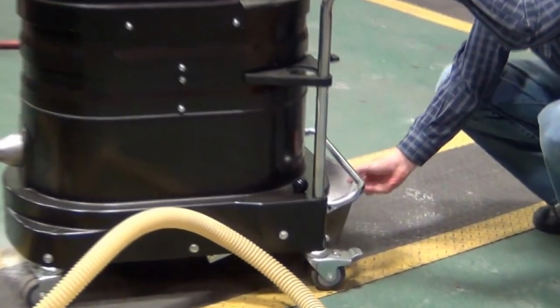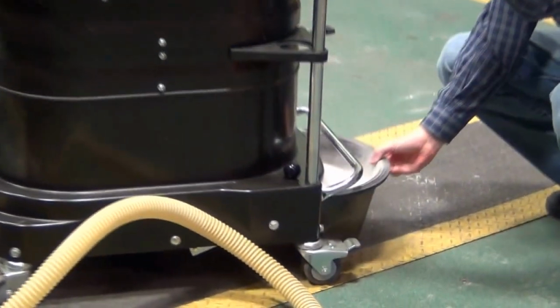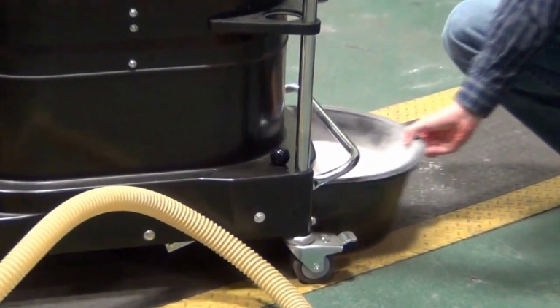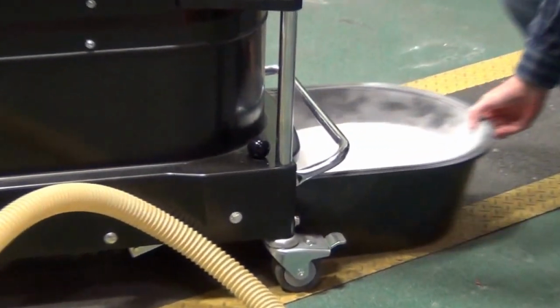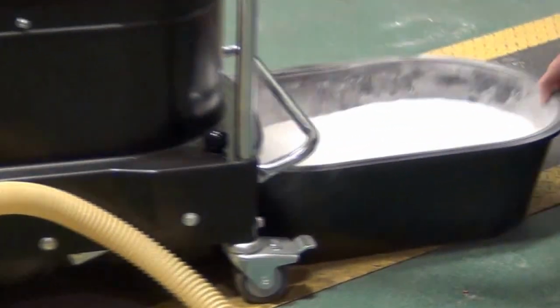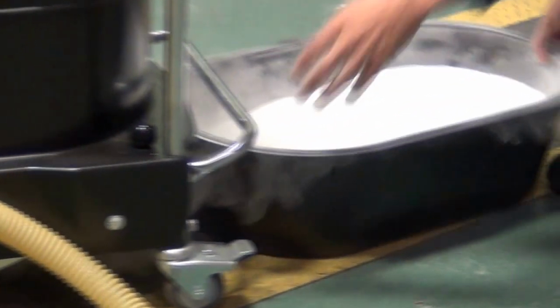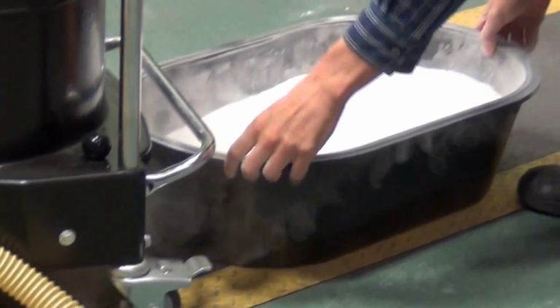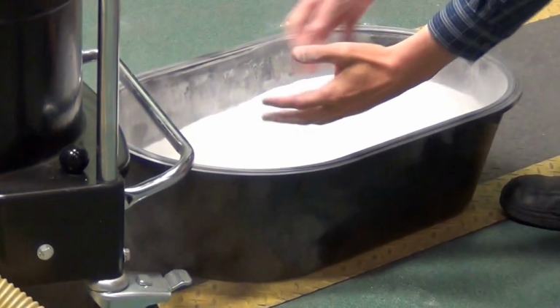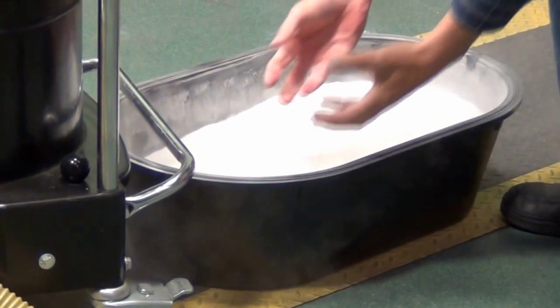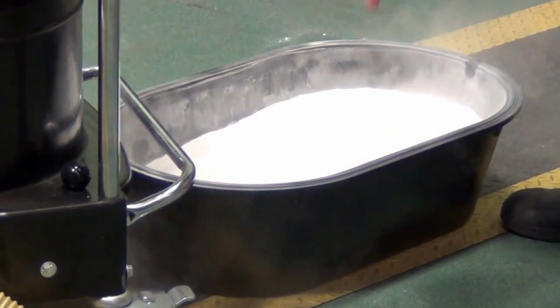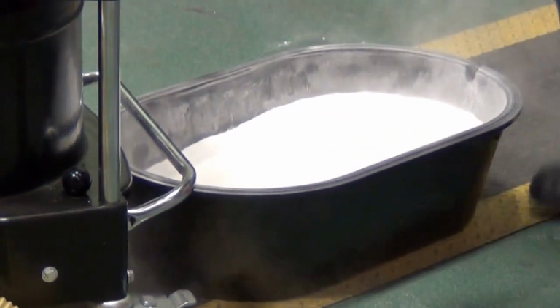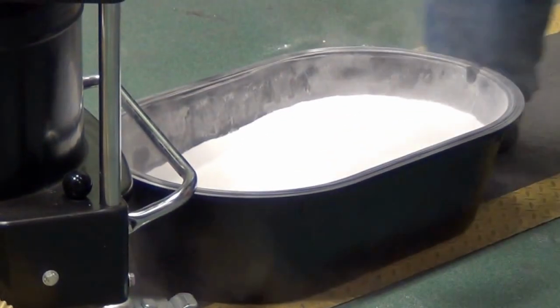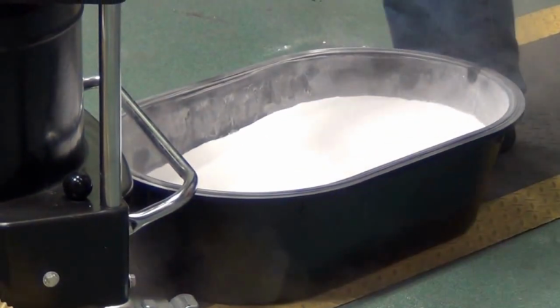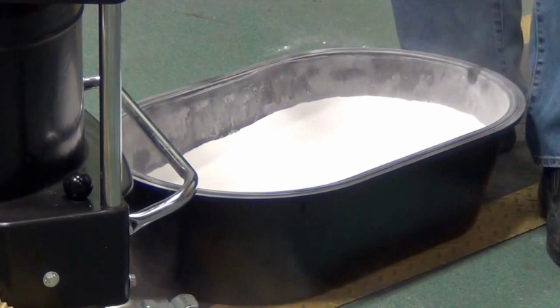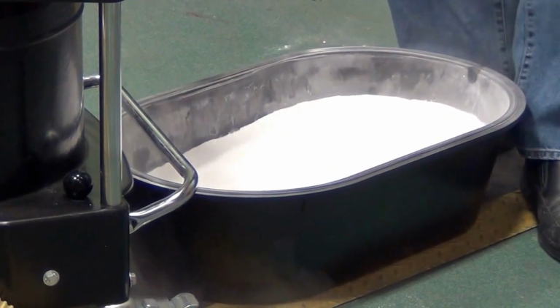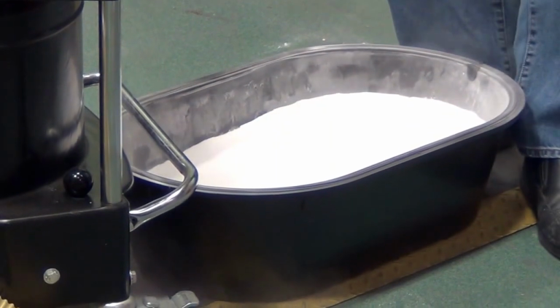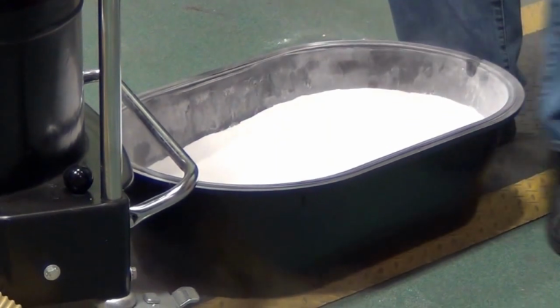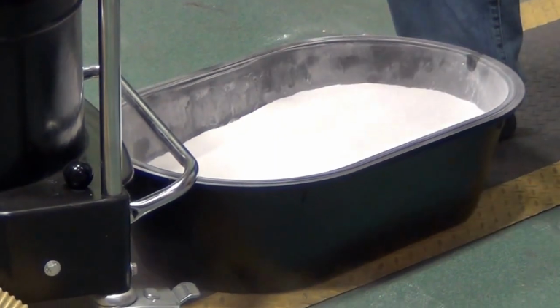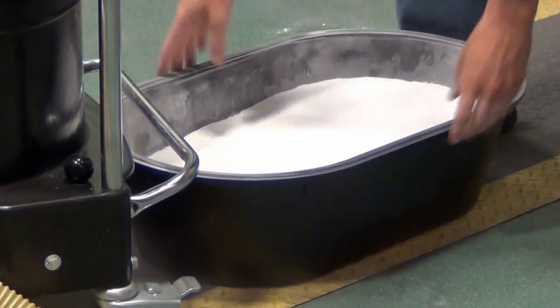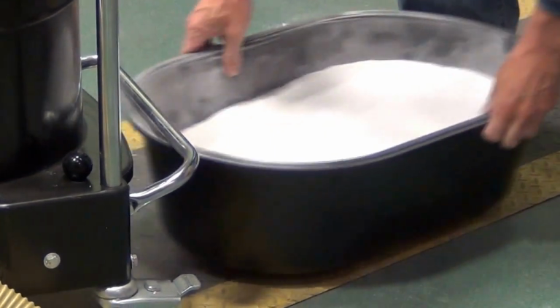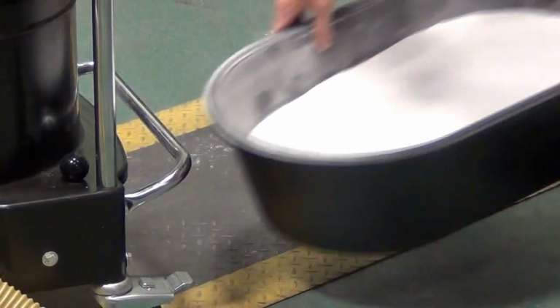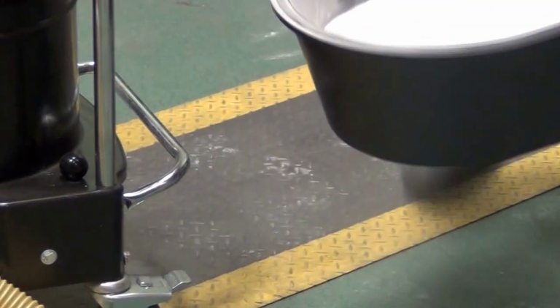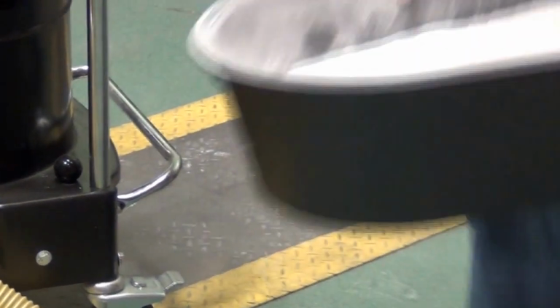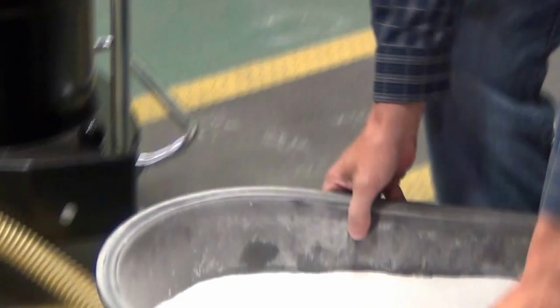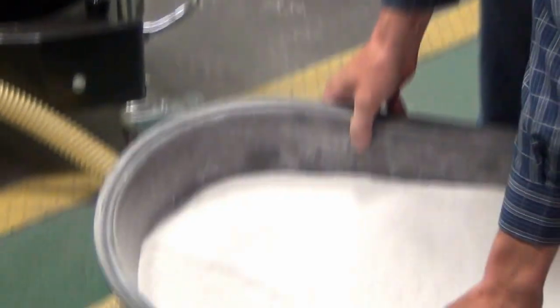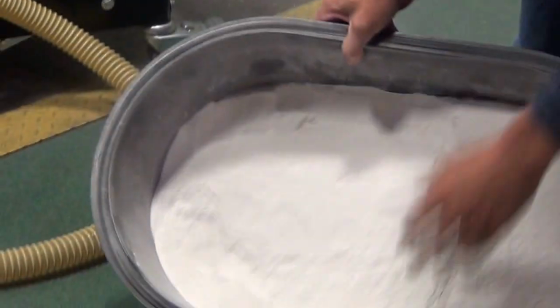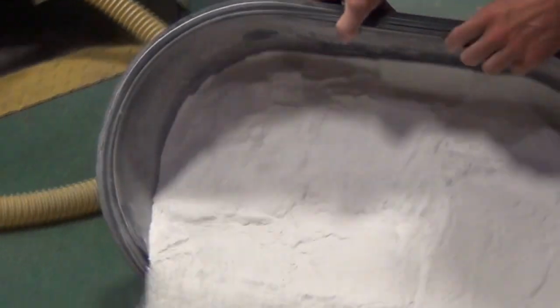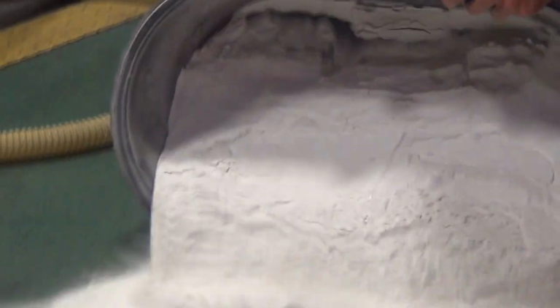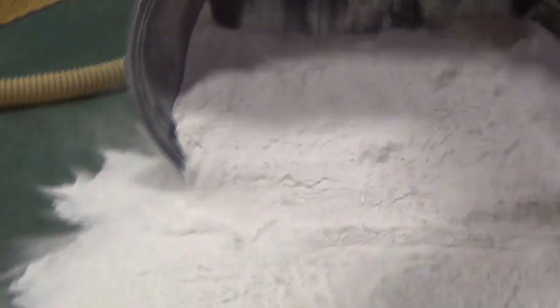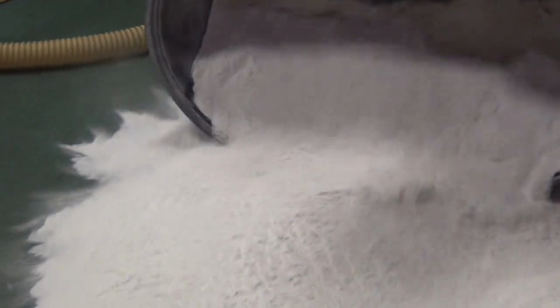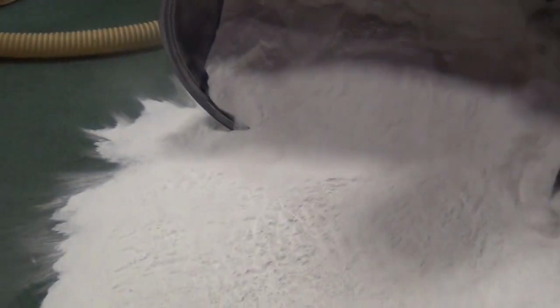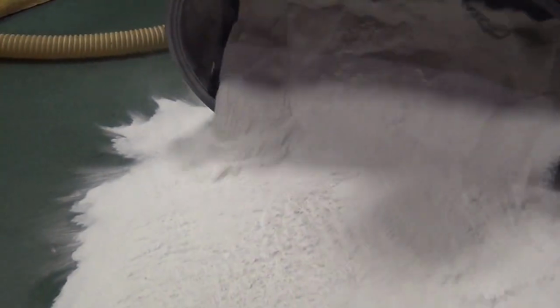You'll notice that we sucked all that material up — look at that fine dust we collected in the vacuum. None of that's going to blow out, but more importantly, we didn't actually blow any out into the atmosphere.